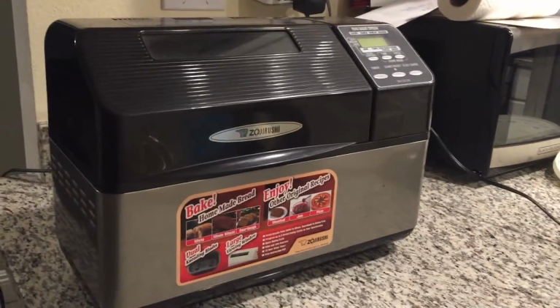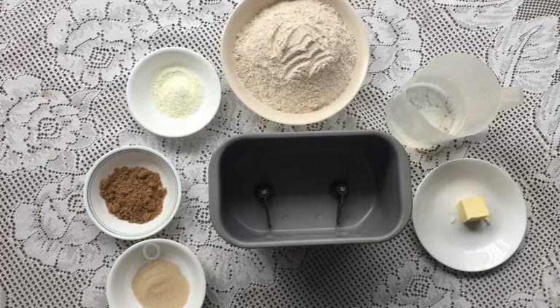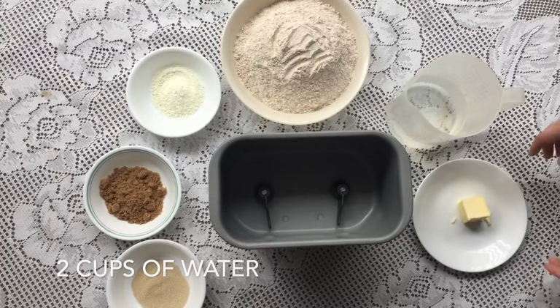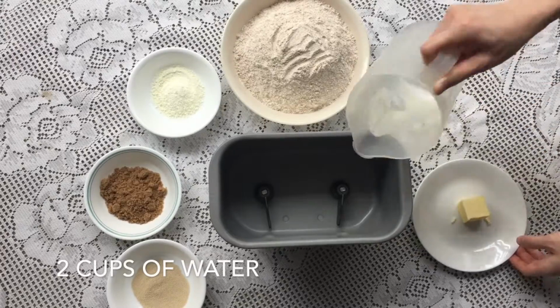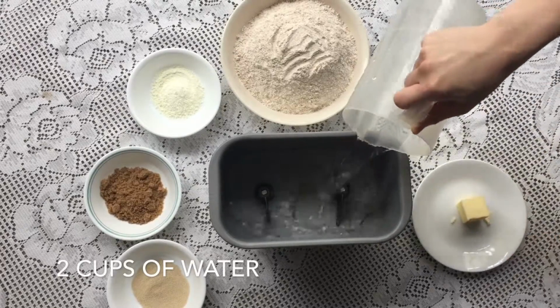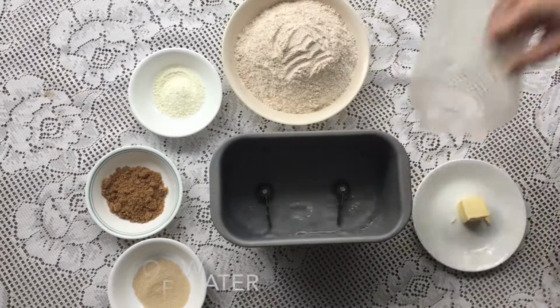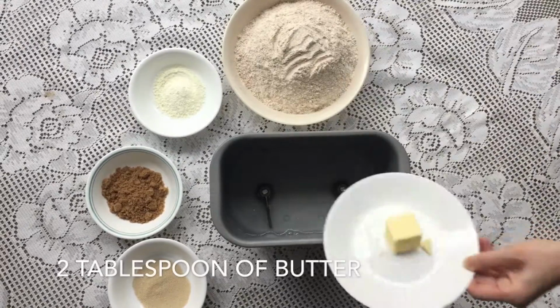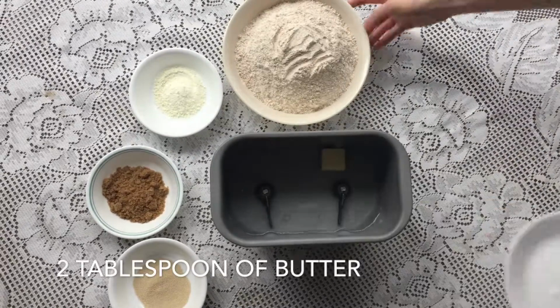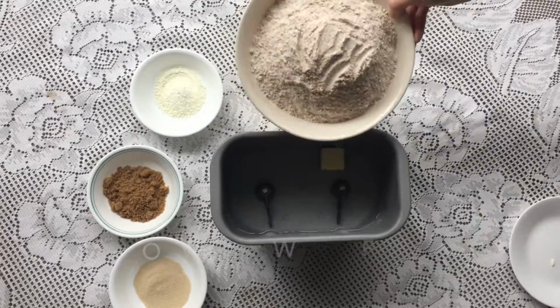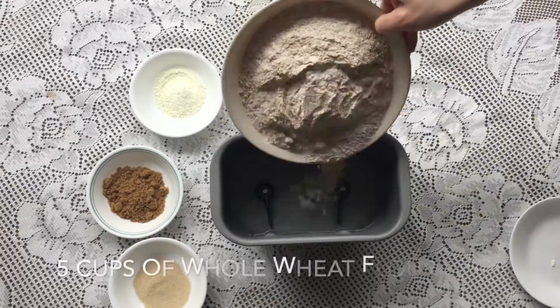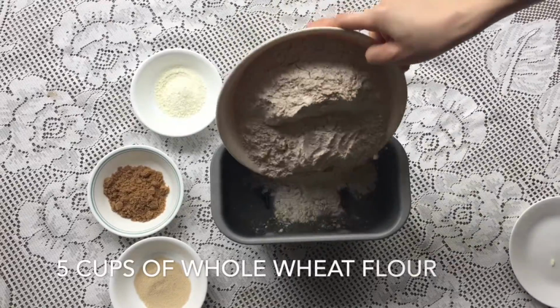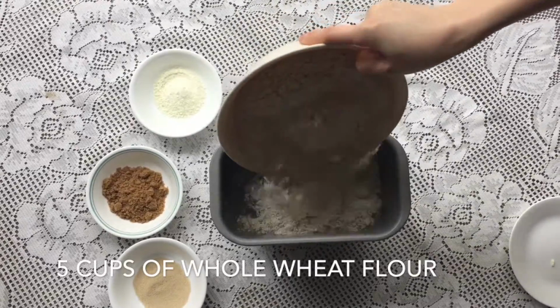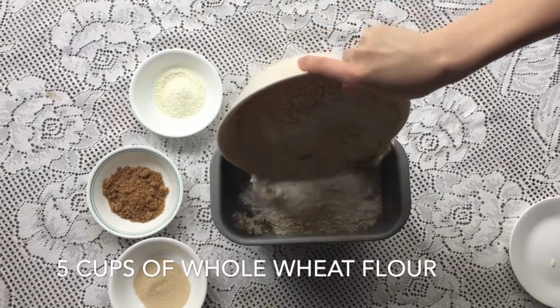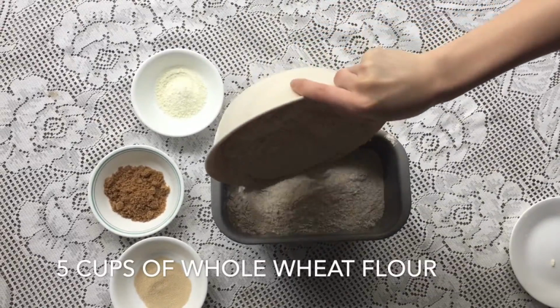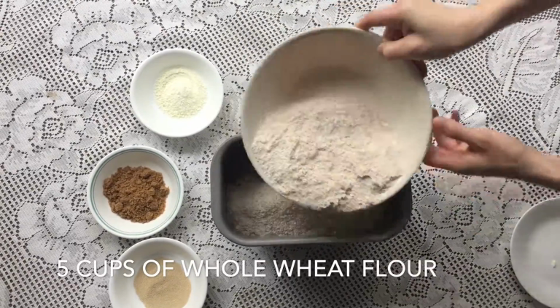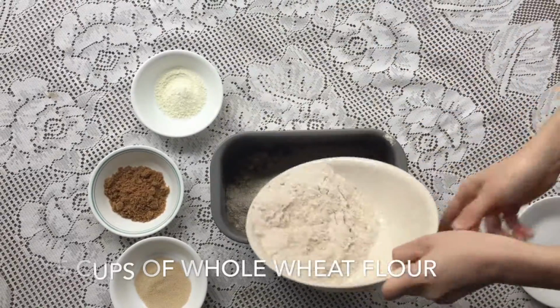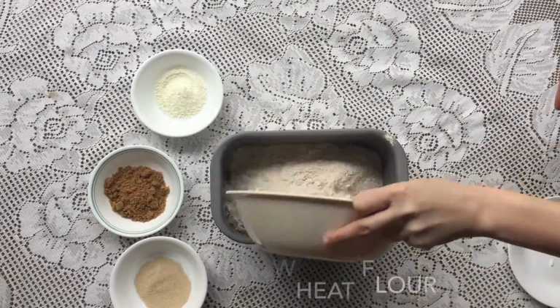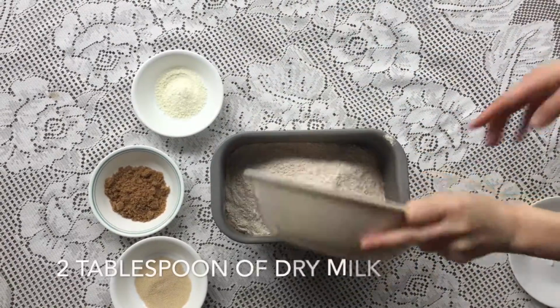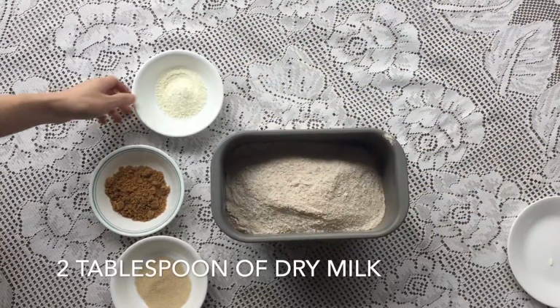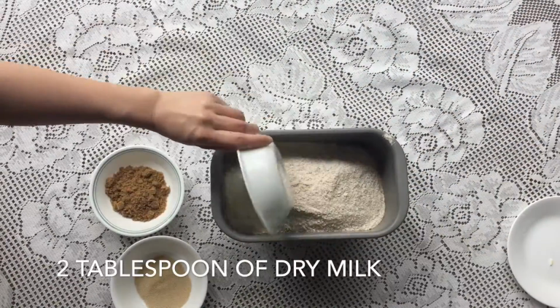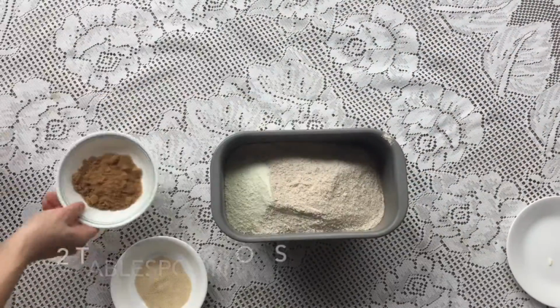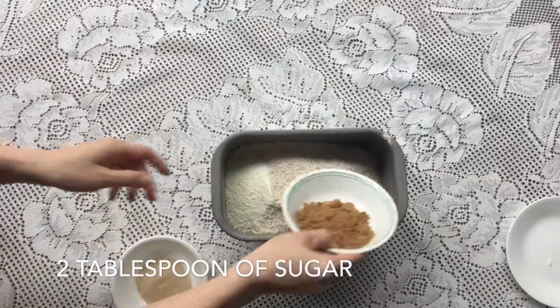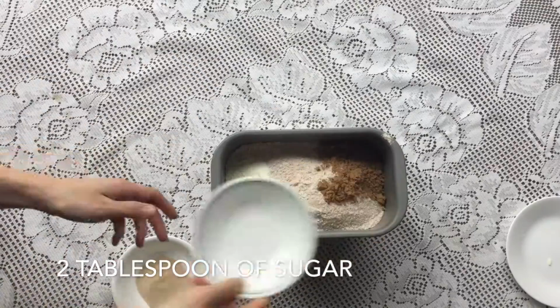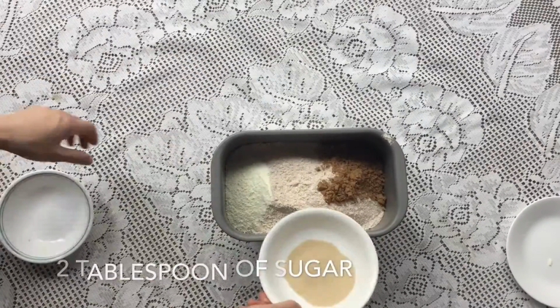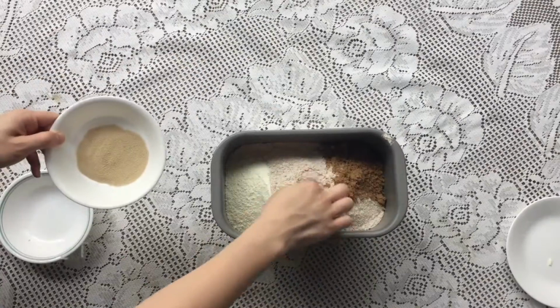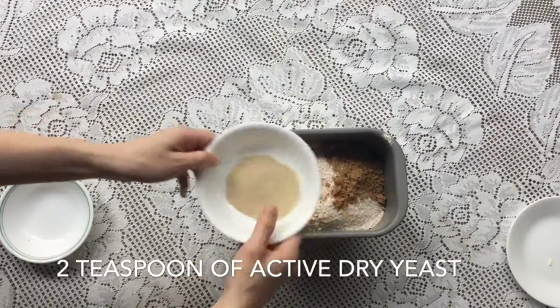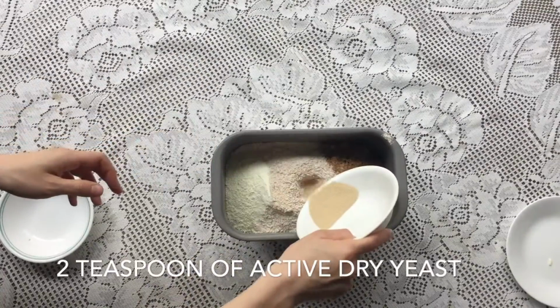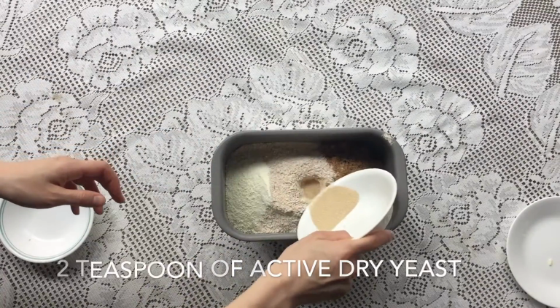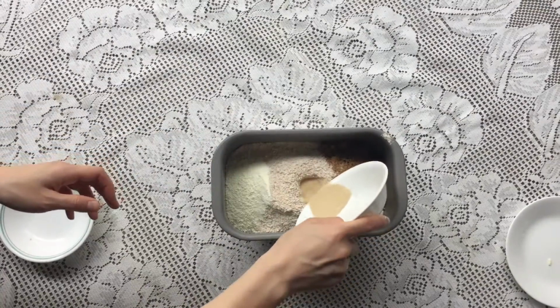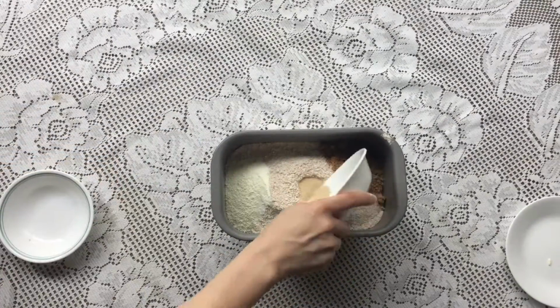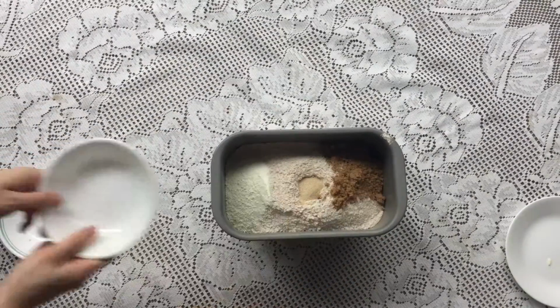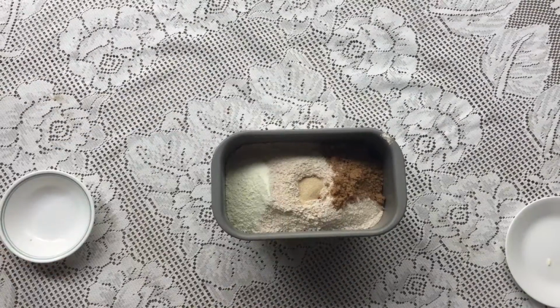The ingredients for this are really simple — it's just water, butter, whole wheat flour, dry milk, sugar, and then you dig a little hole and put in the active dry yeast.